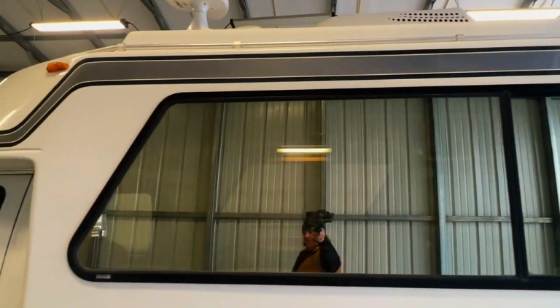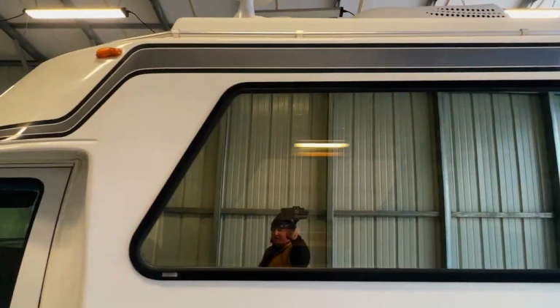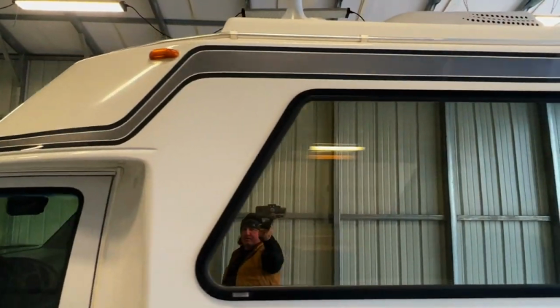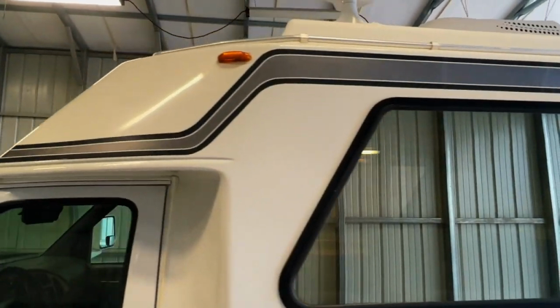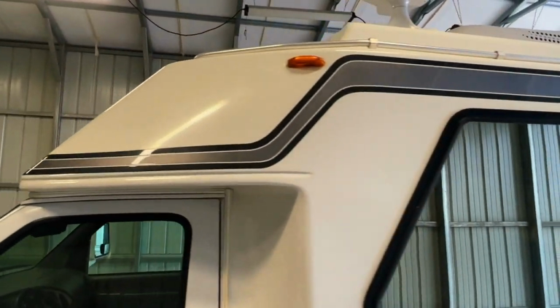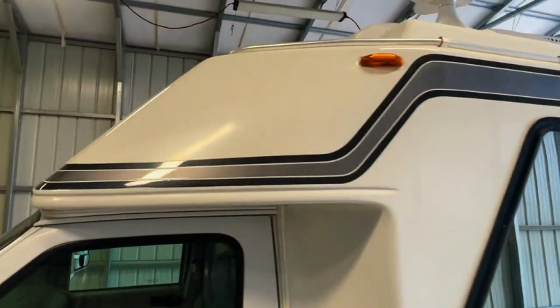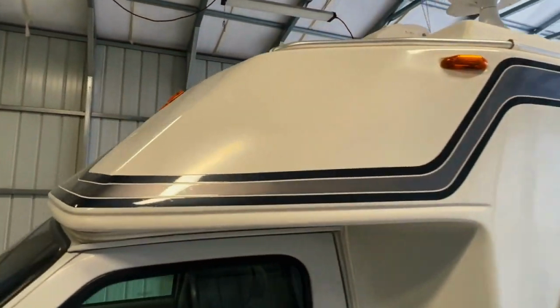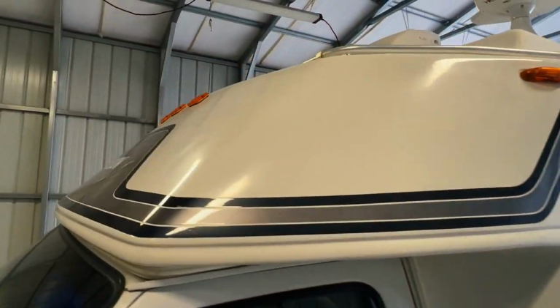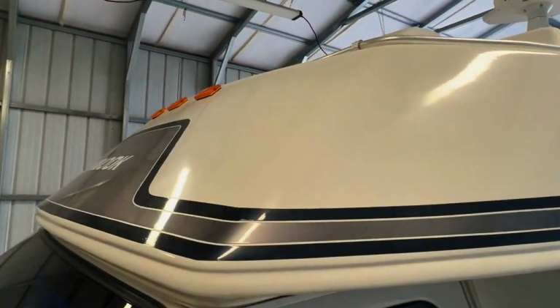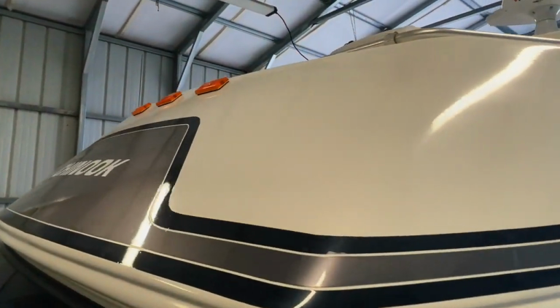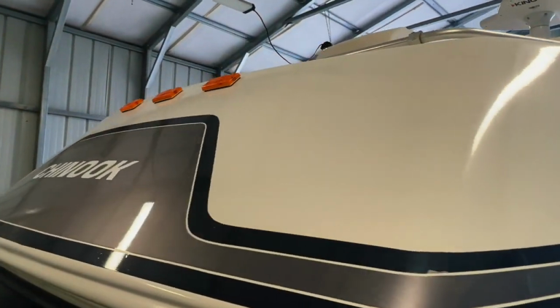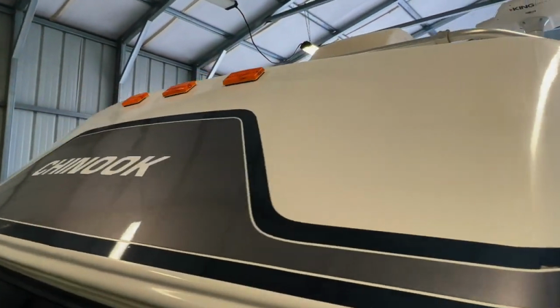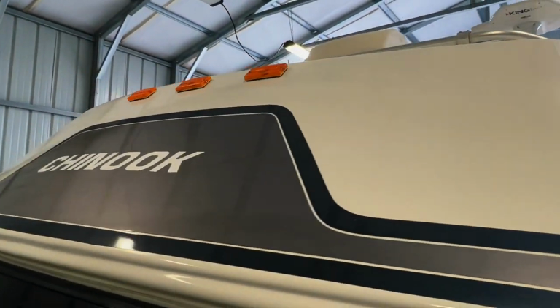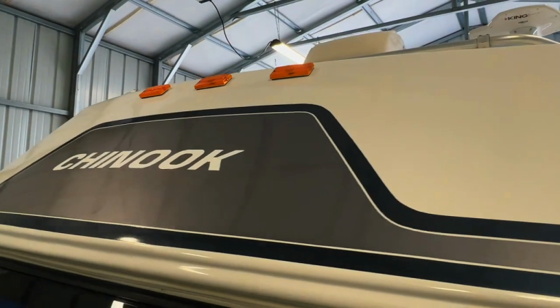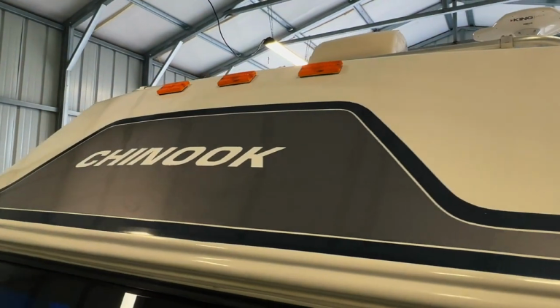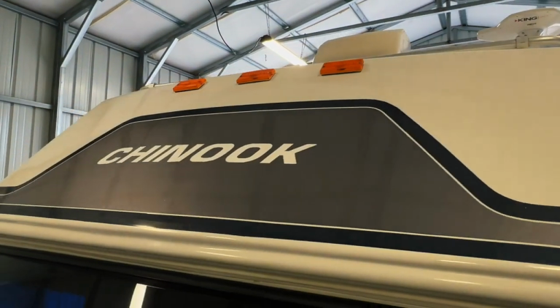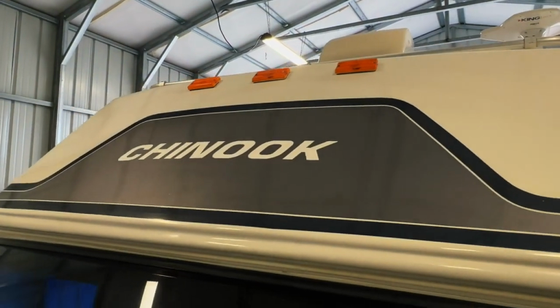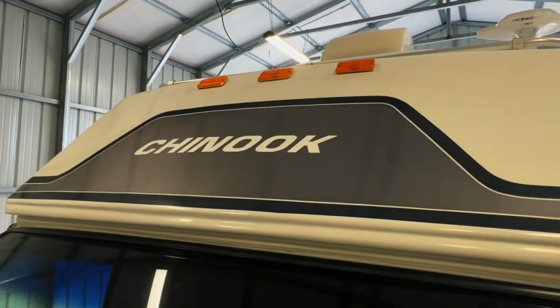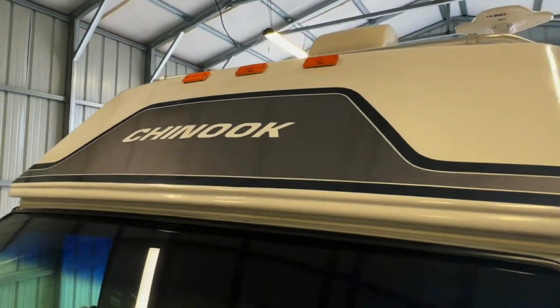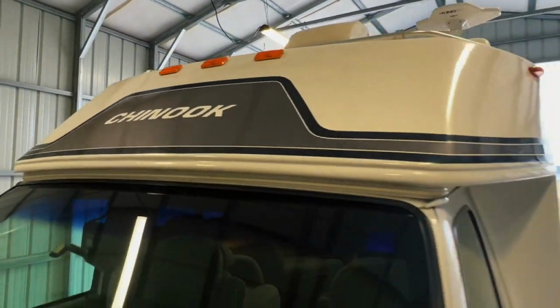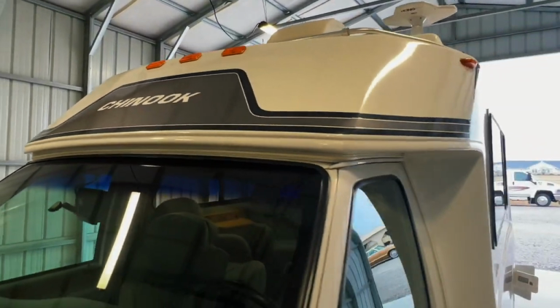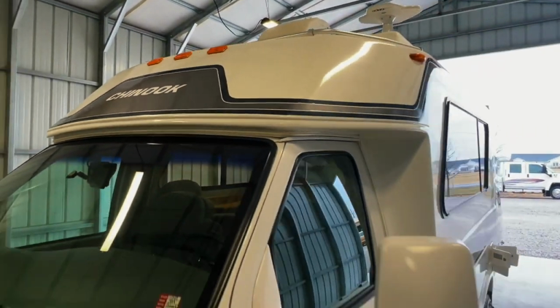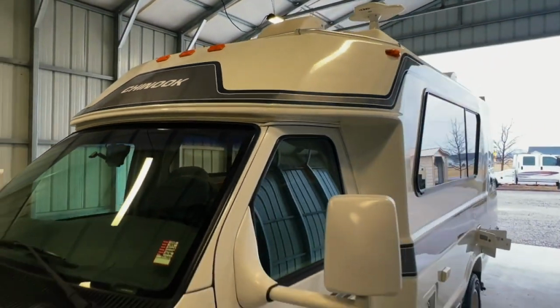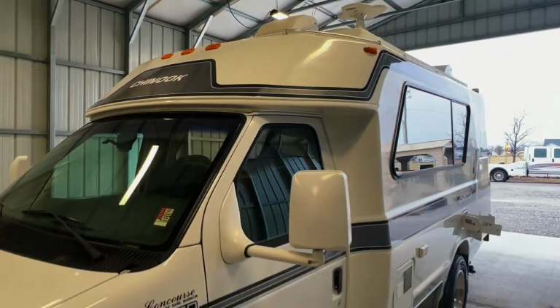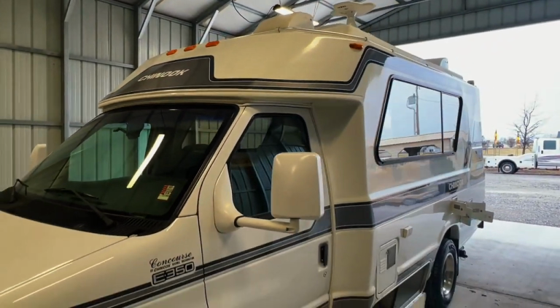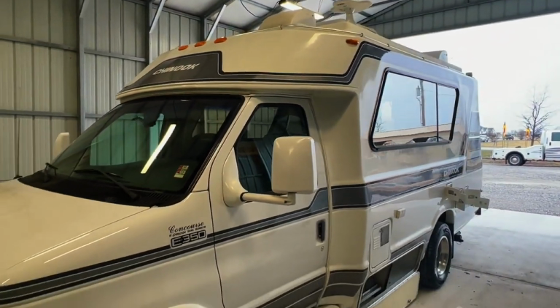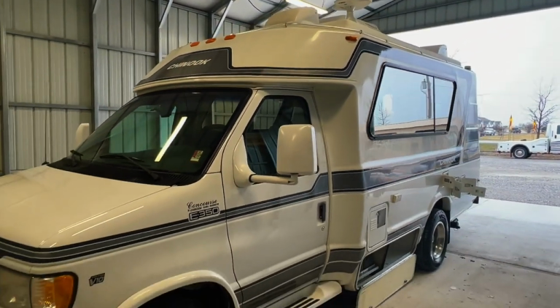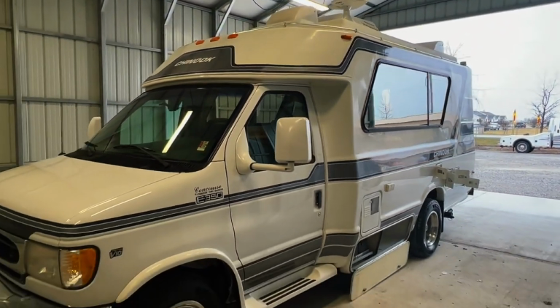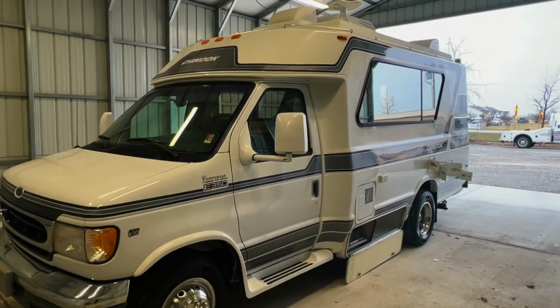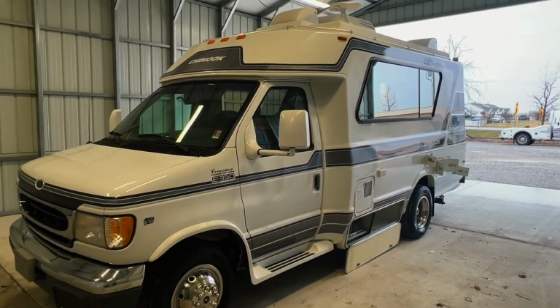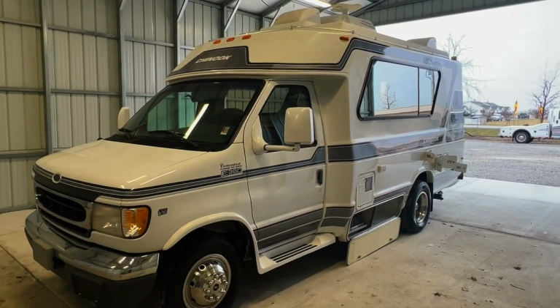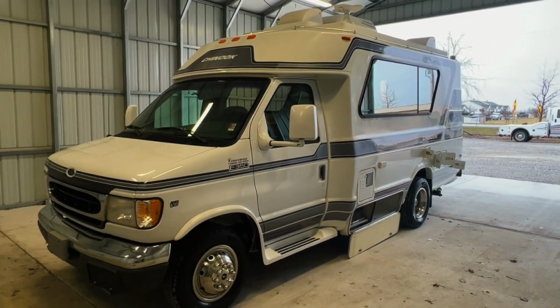Out up front here, some sun fading up front, but overall a very nice, clean Chinook — ready to hit the highway.